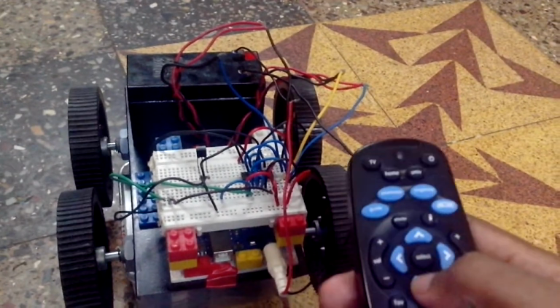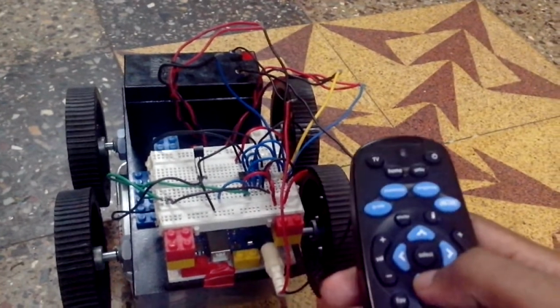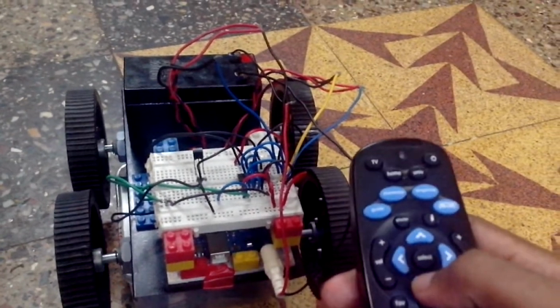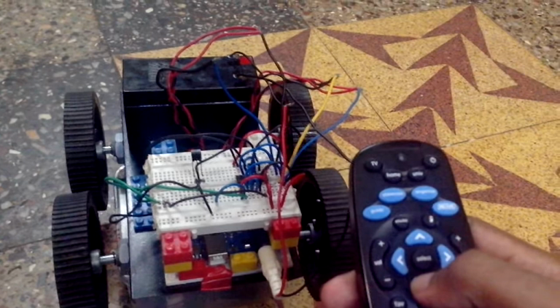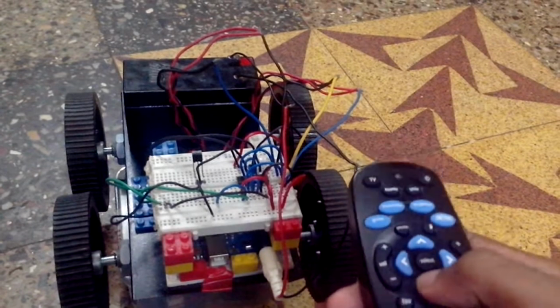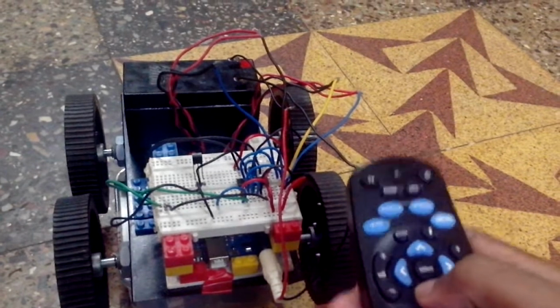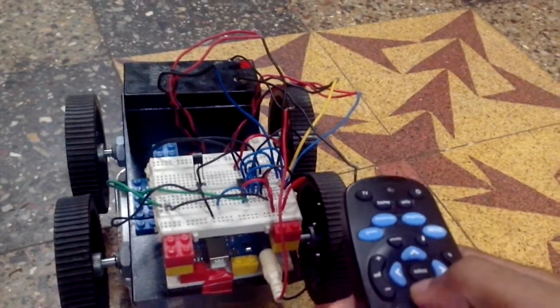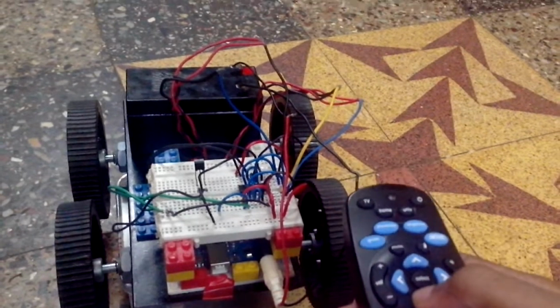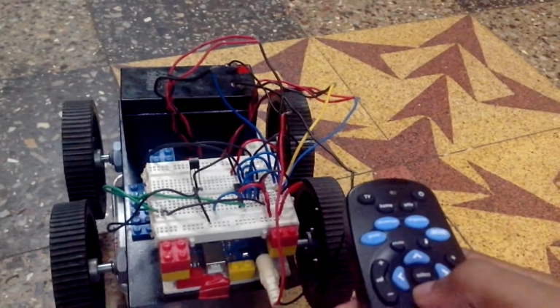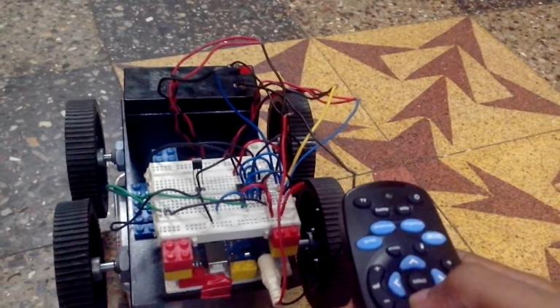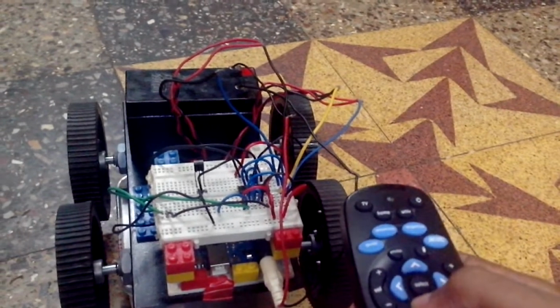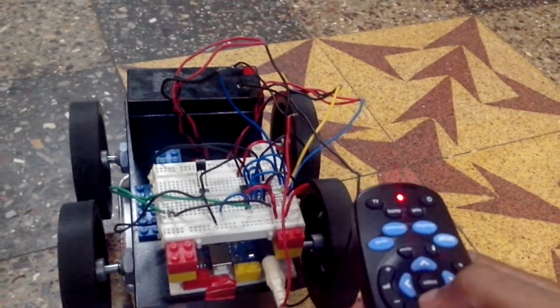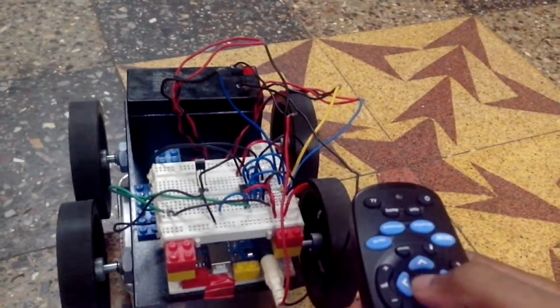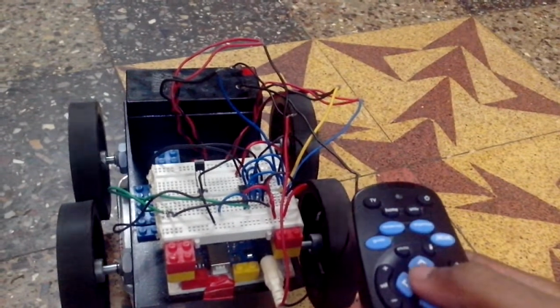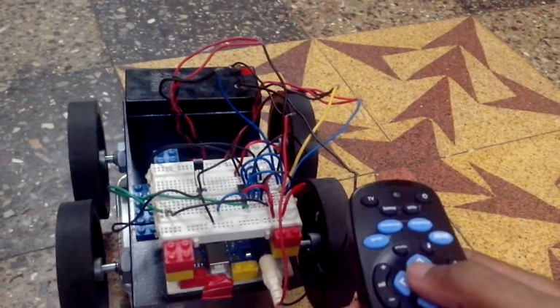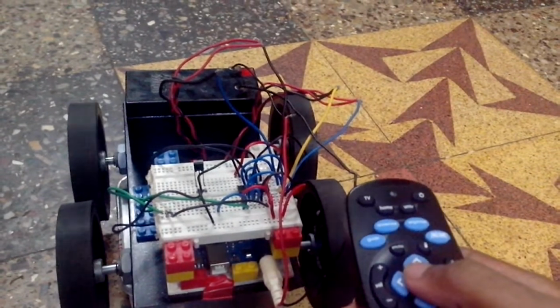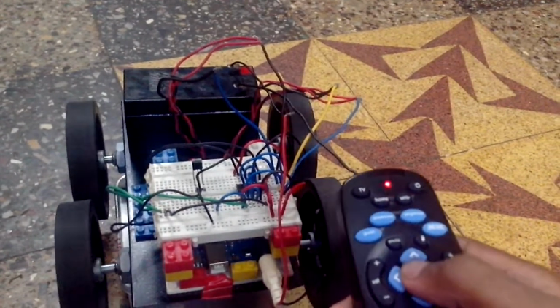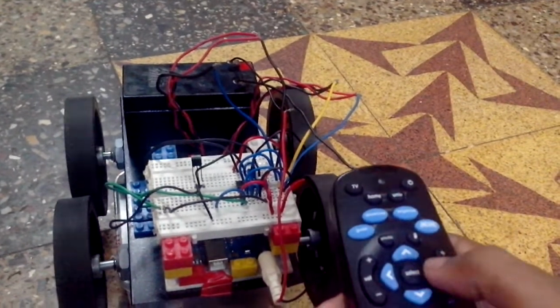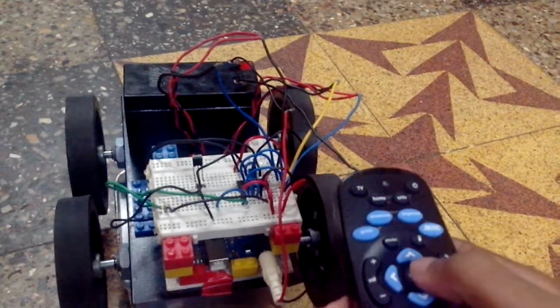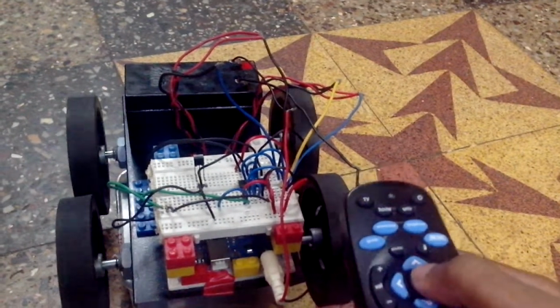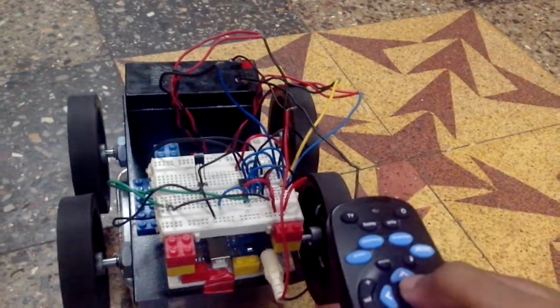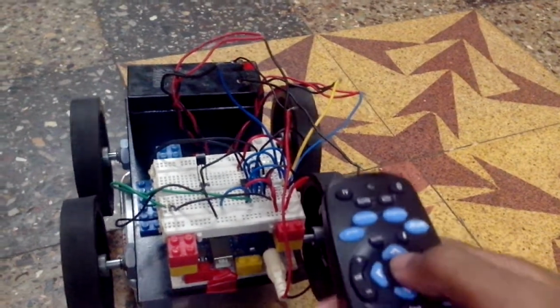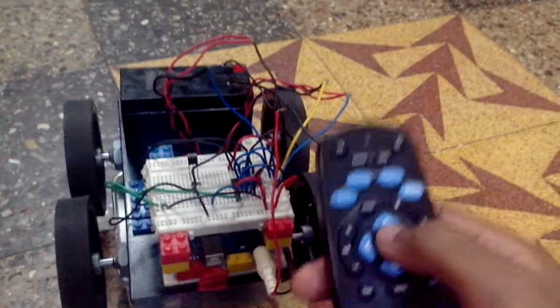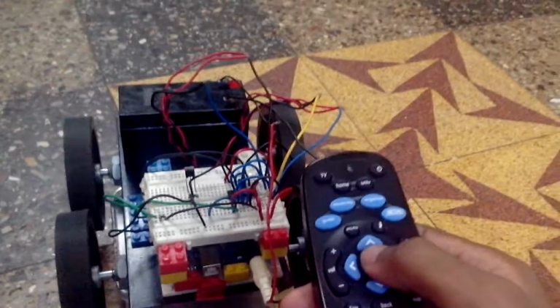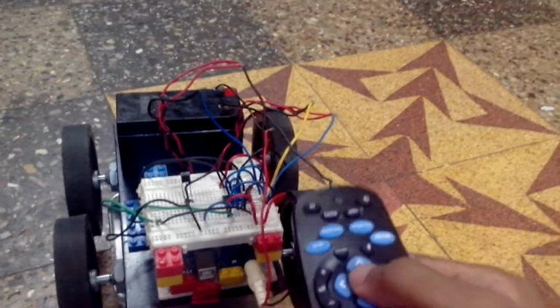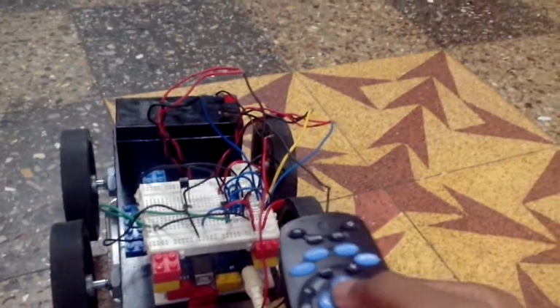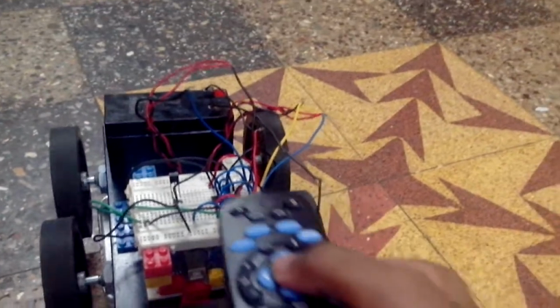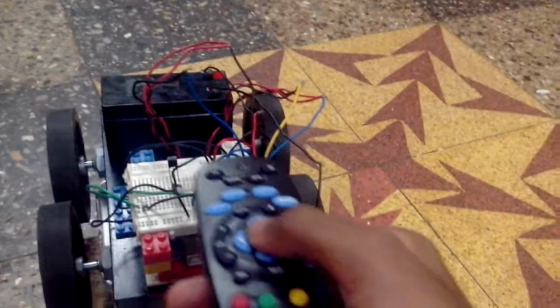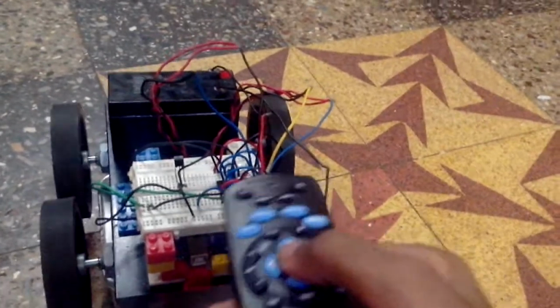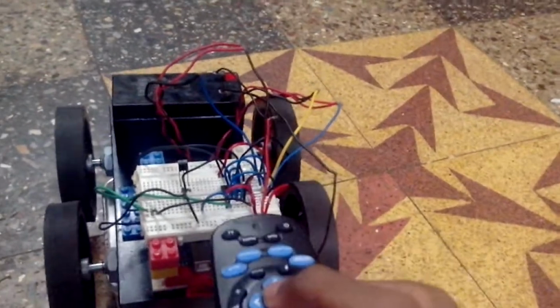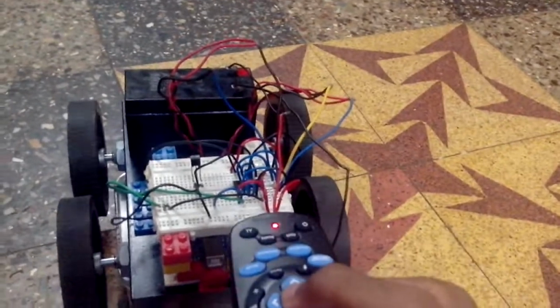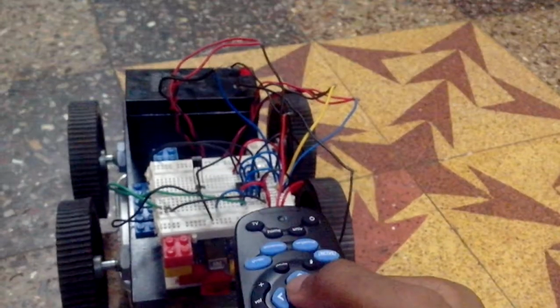When I press the reverse button, all the motors run in the reverse direction. And the middle button to make these stop.